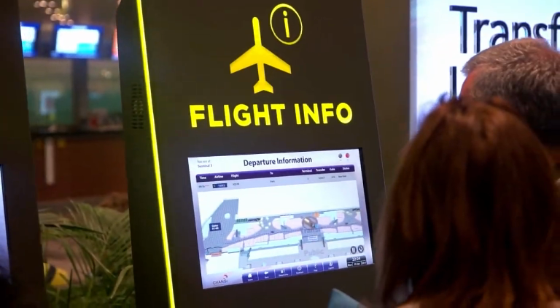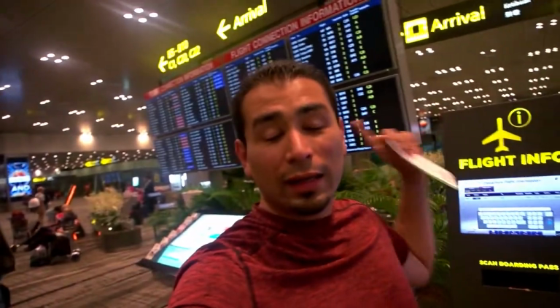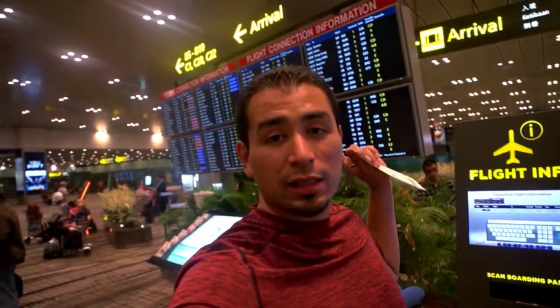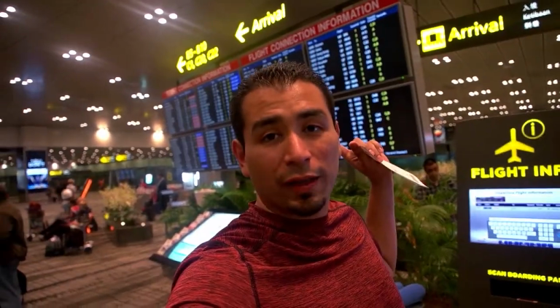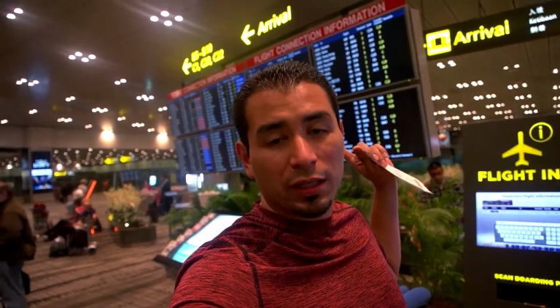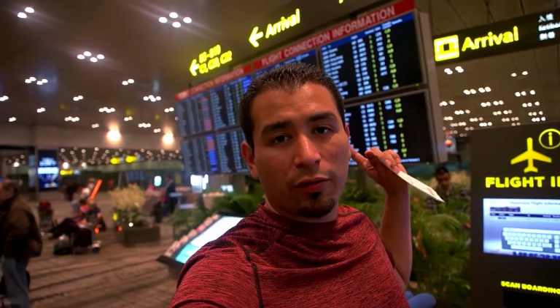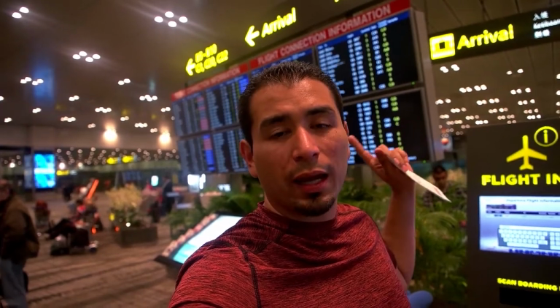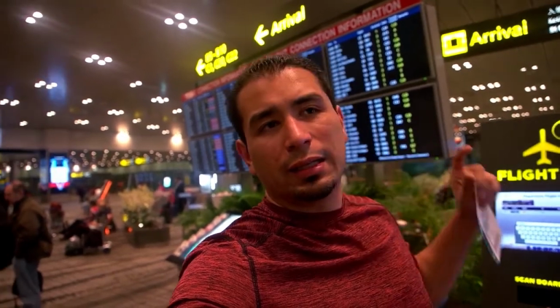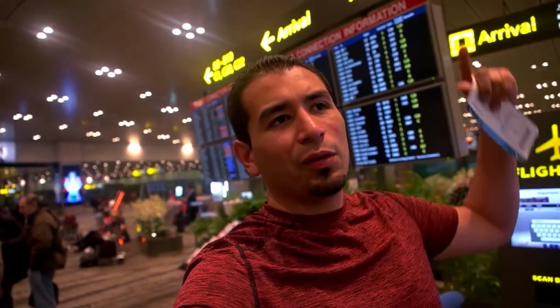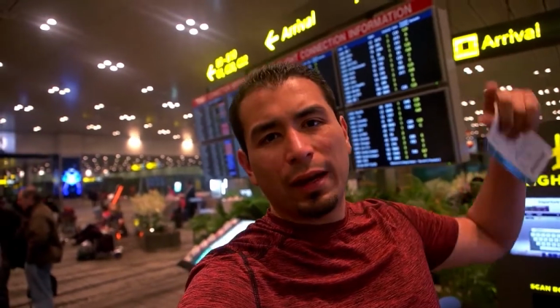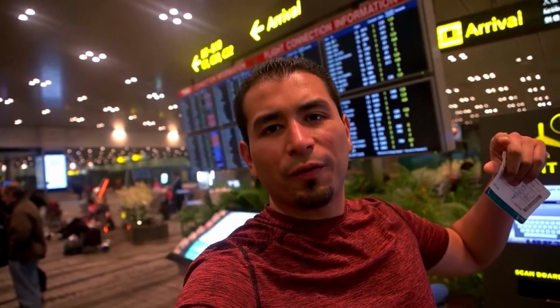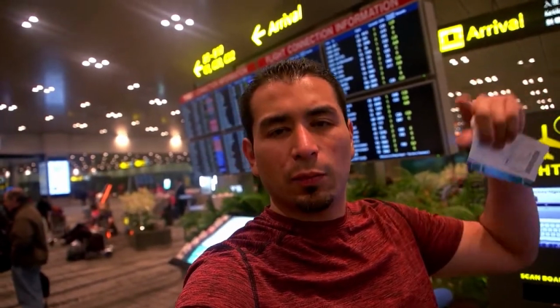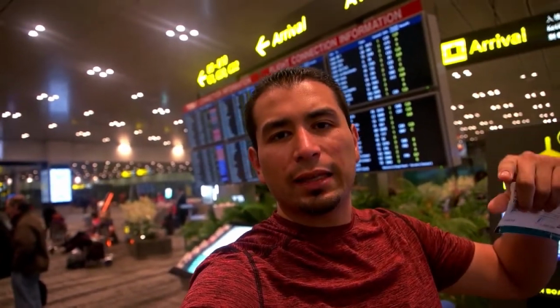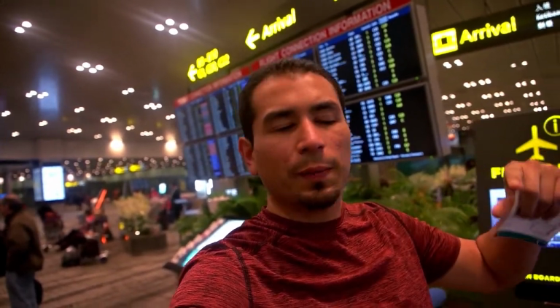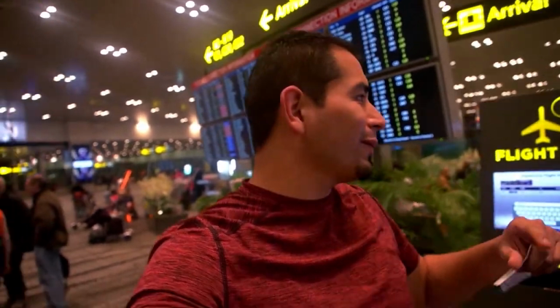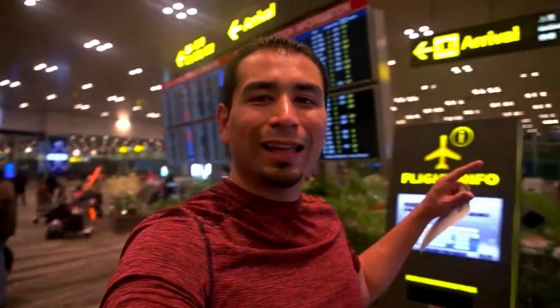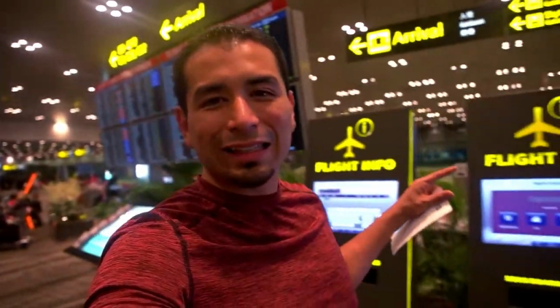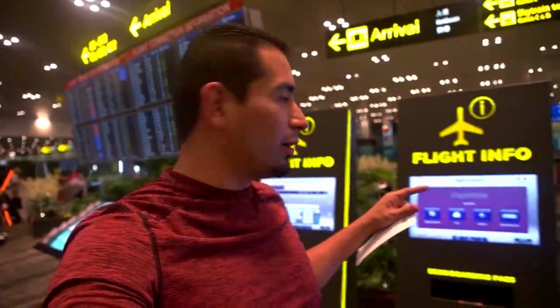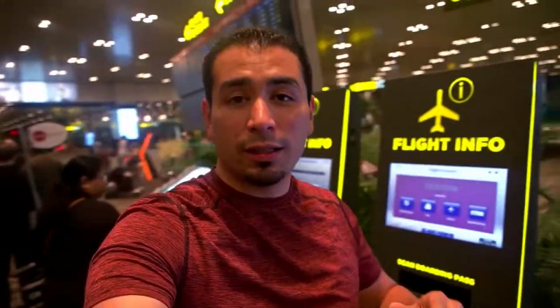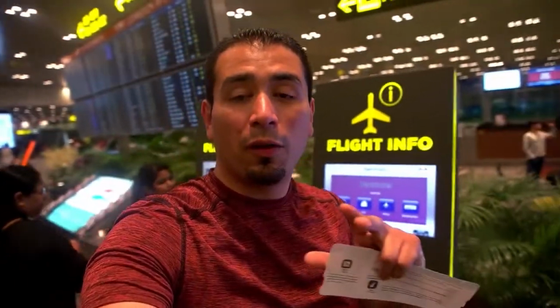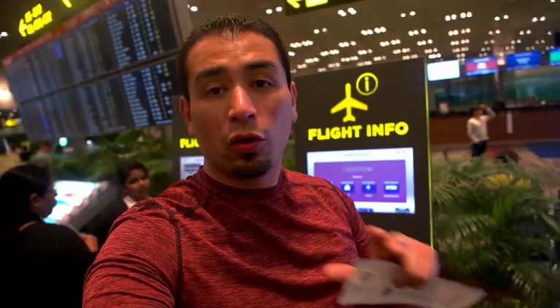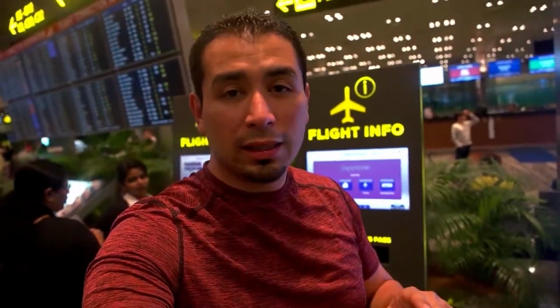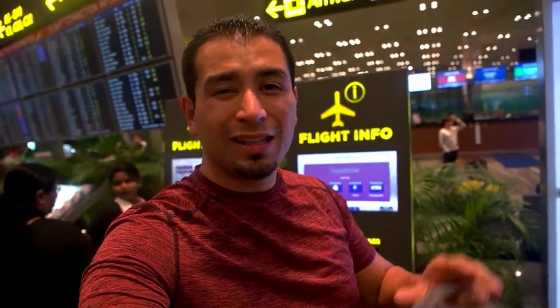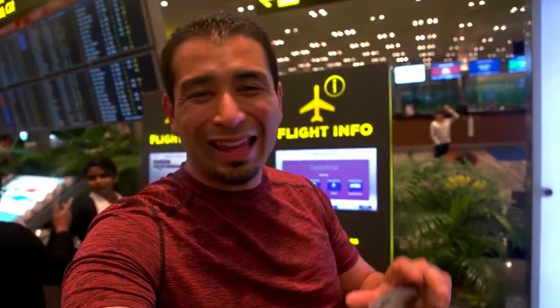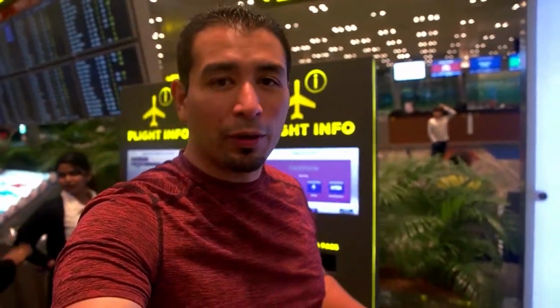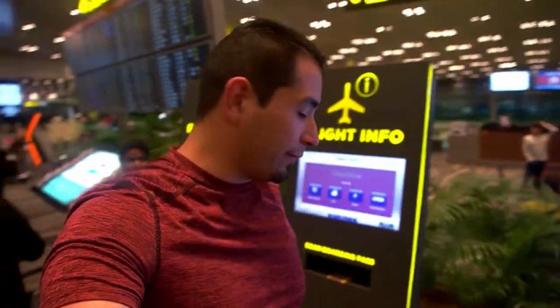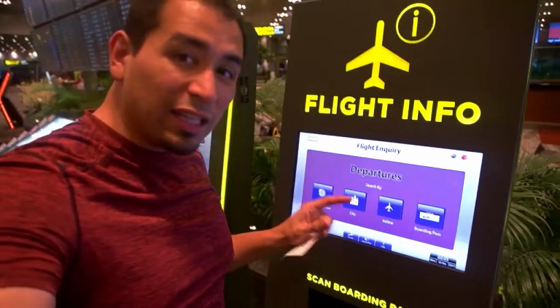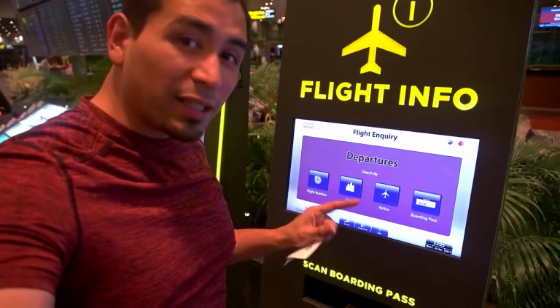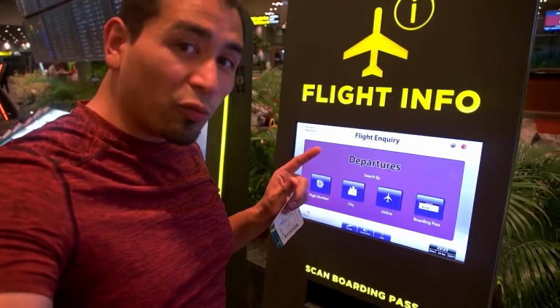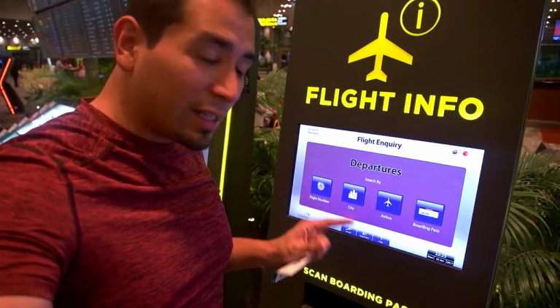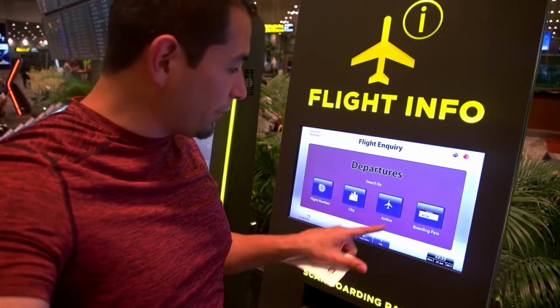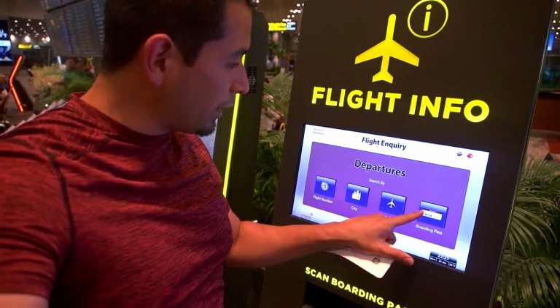Have you guys seen this flight information board right behind me? It's kind of like where you find out where your flight is and what gate it's supposed to be at. This is so far one of the coolest things I've seen at any airport — it makes it really easy to find out where you're at.